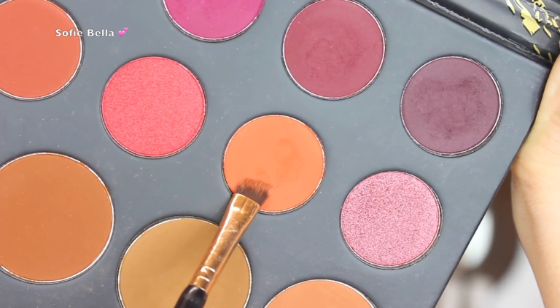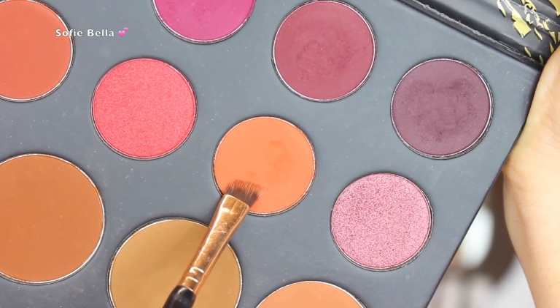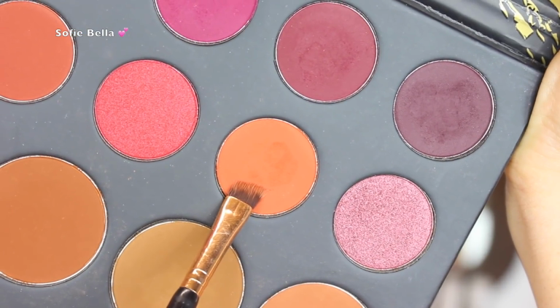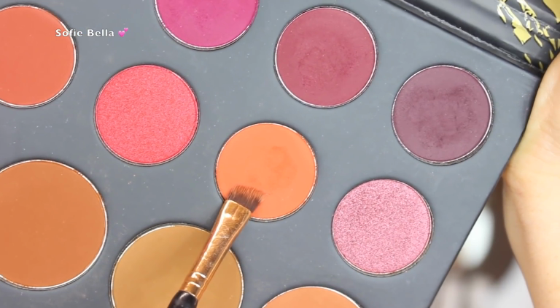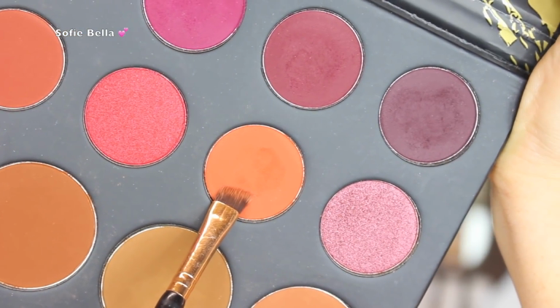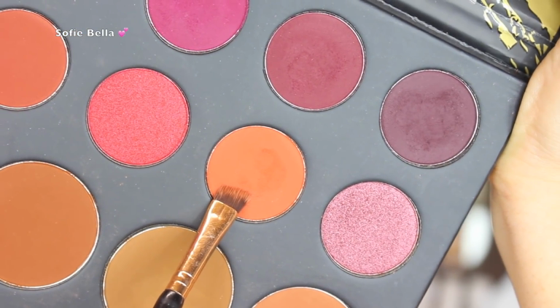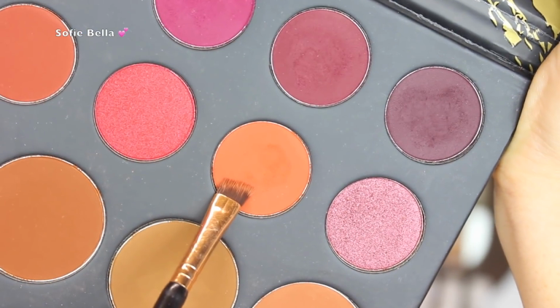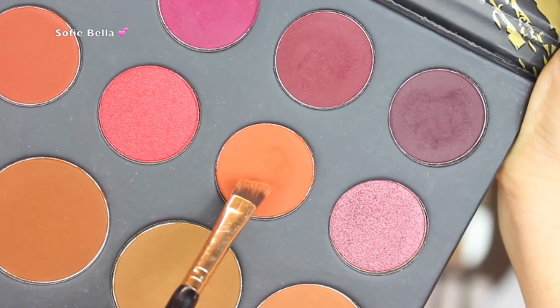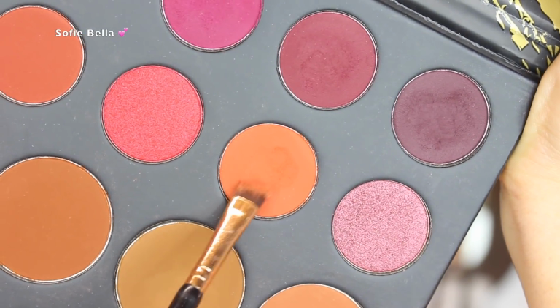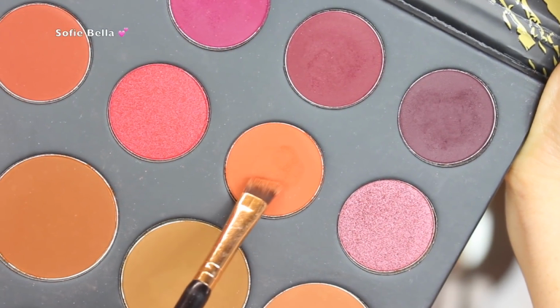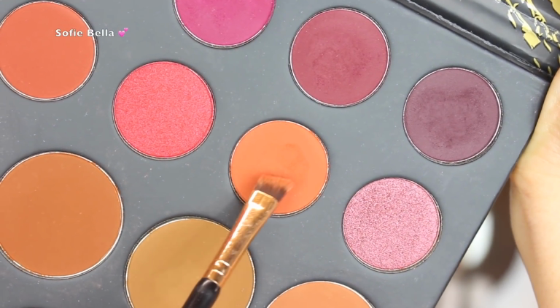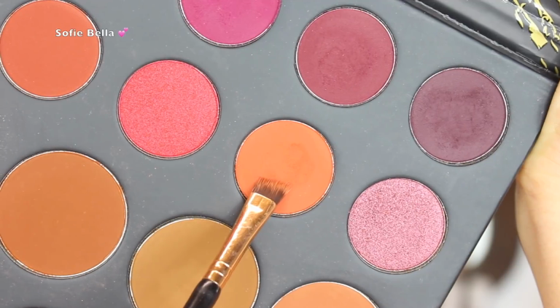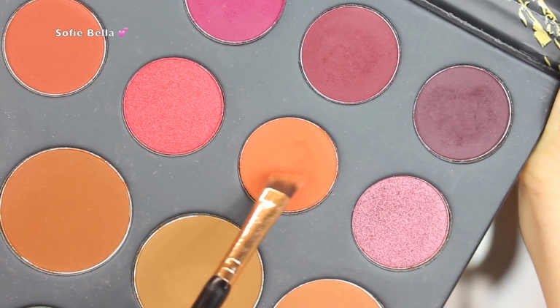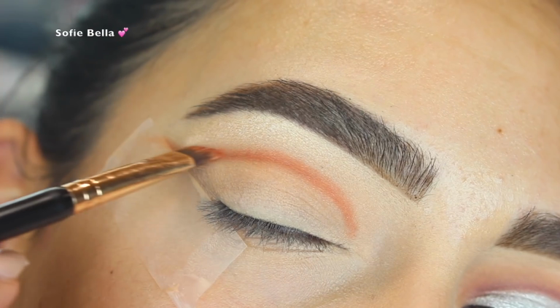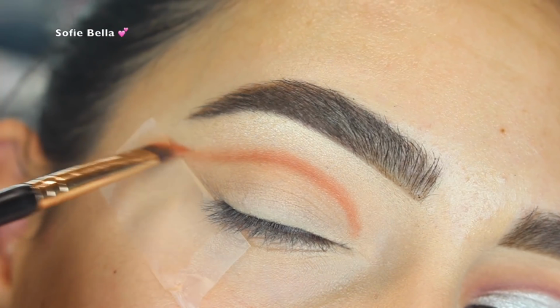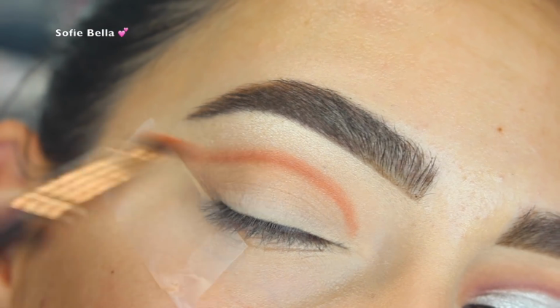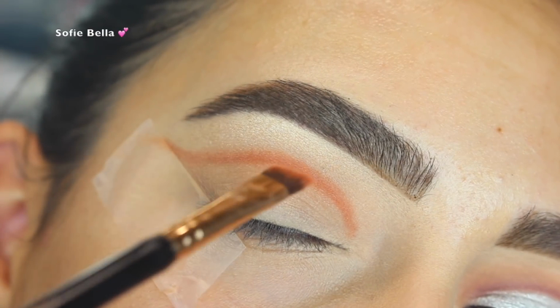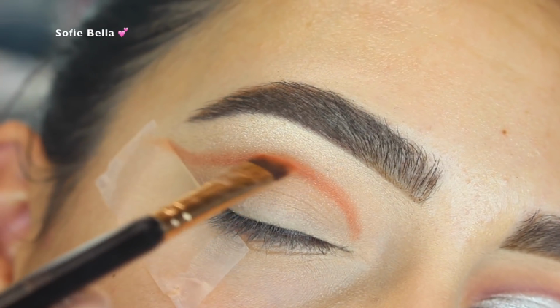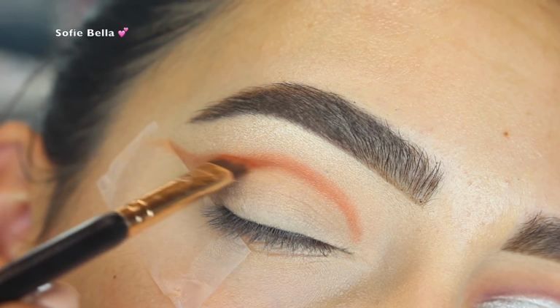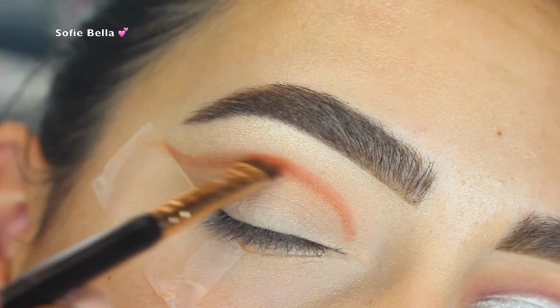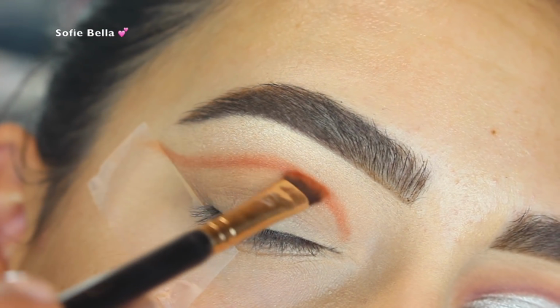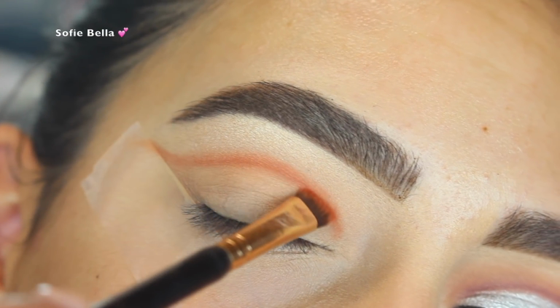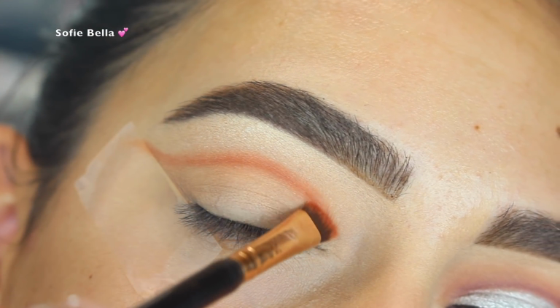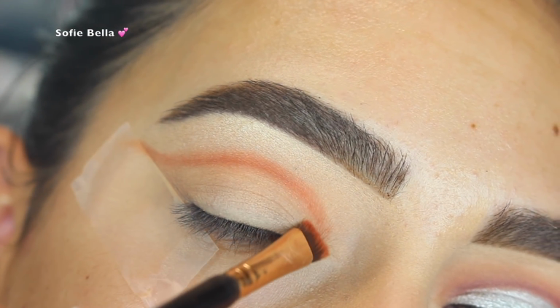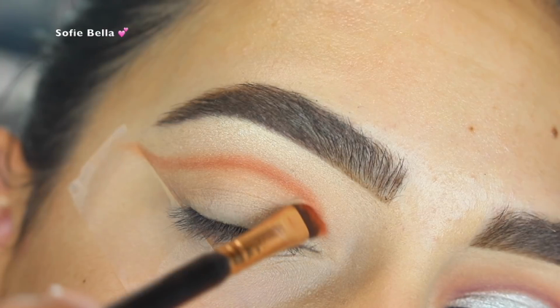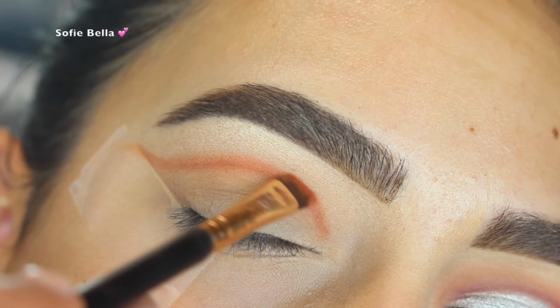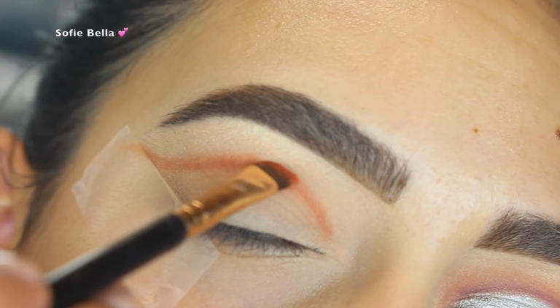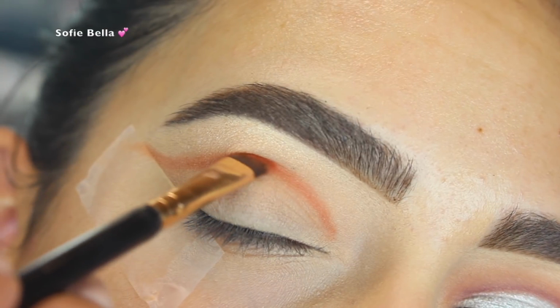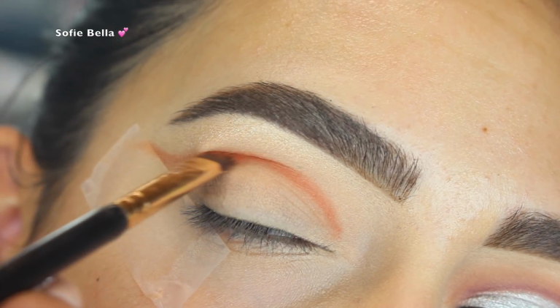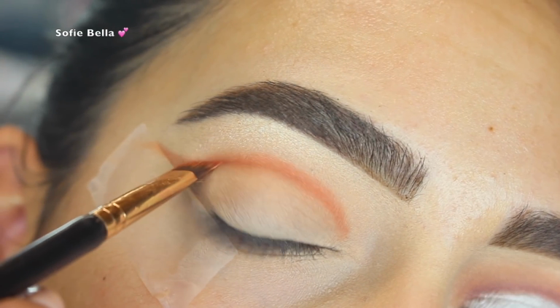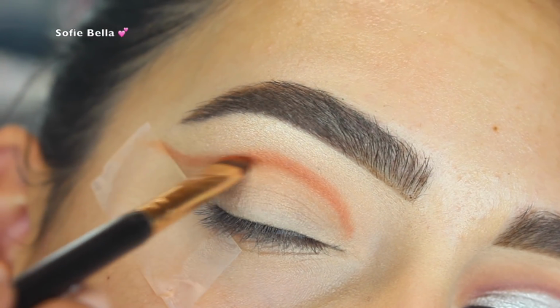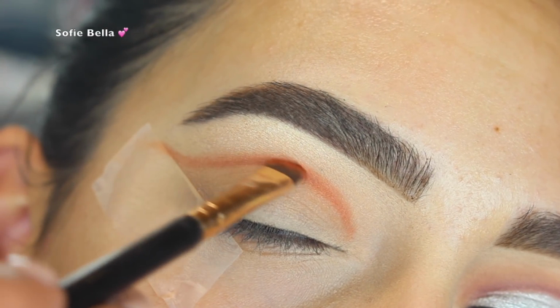Next I'm going to be going into the shade Vivid with a more defined angled brush and I'm just going to be putting that above my actual crease, drawing a line and winging it out towards the end.